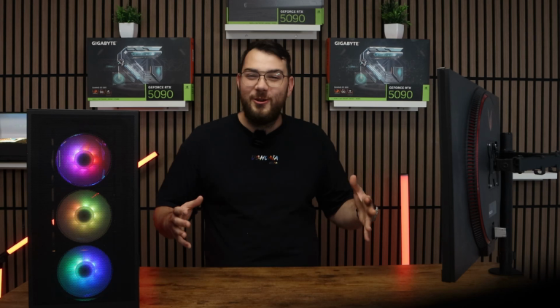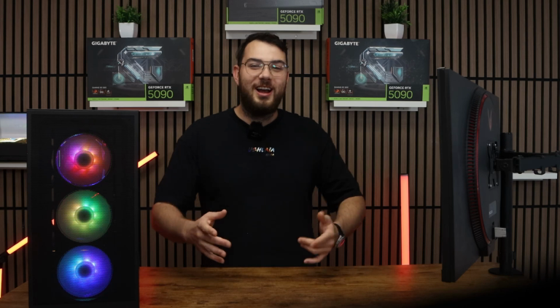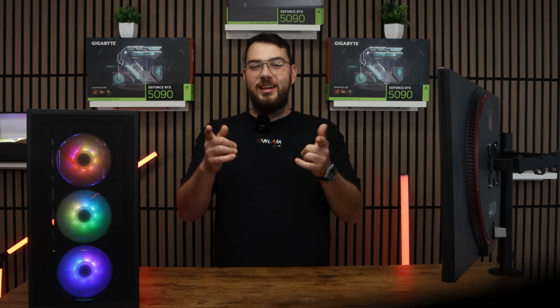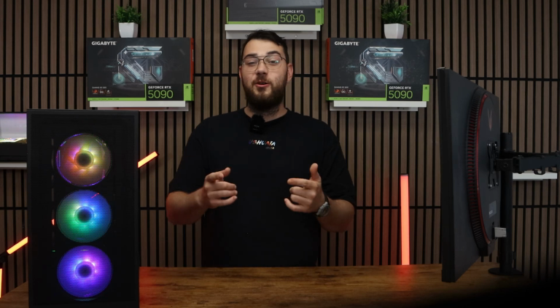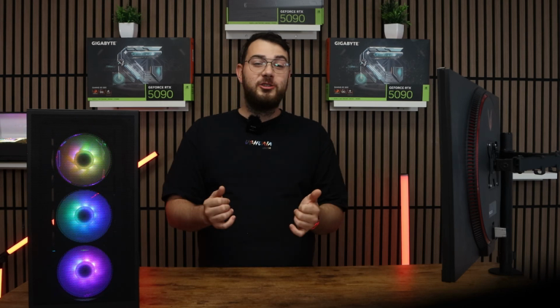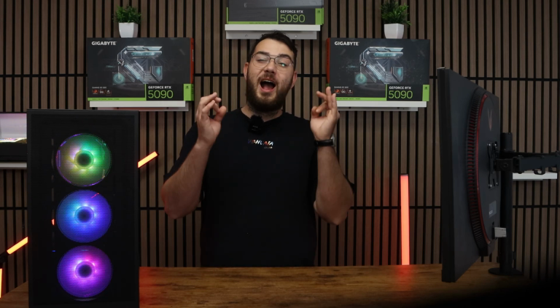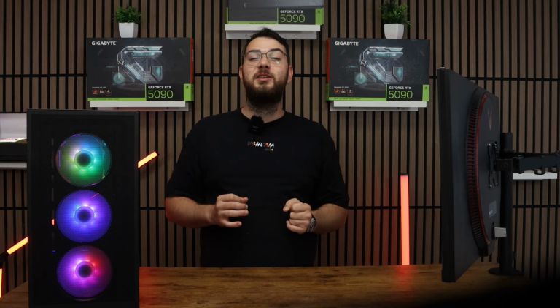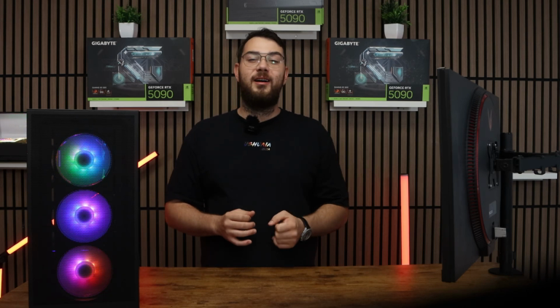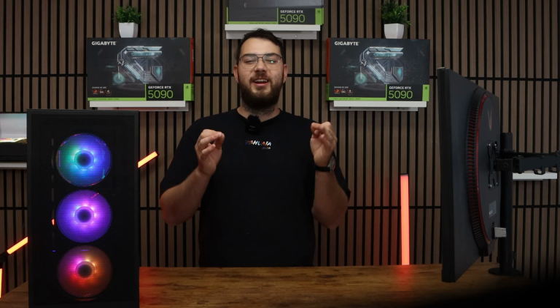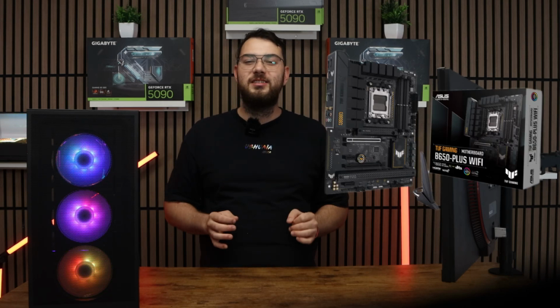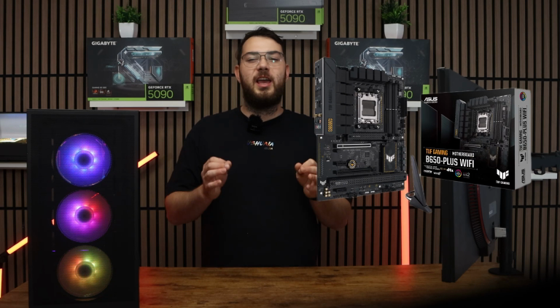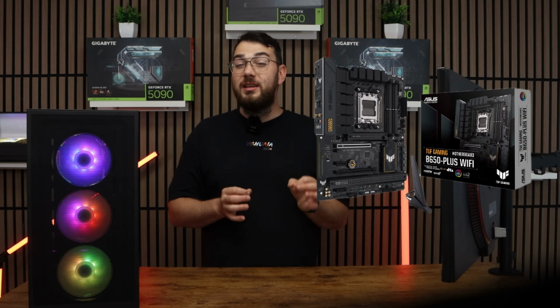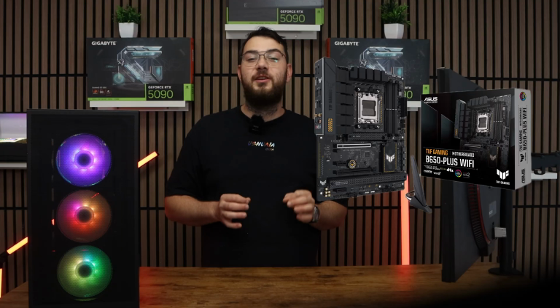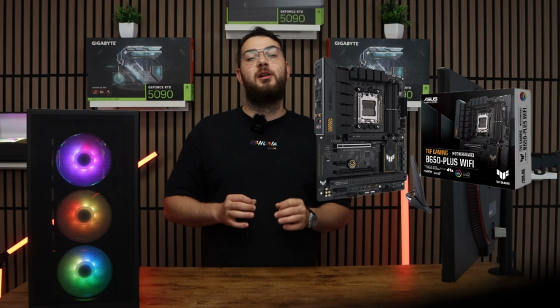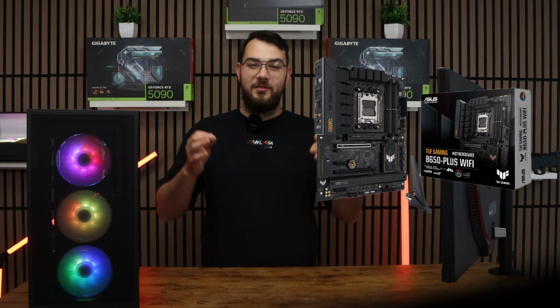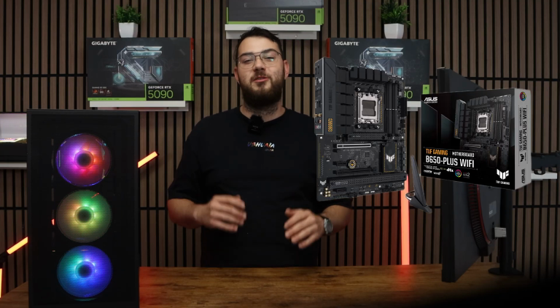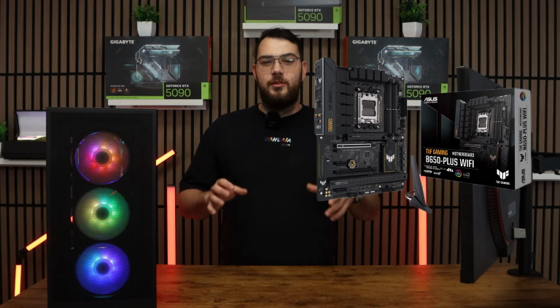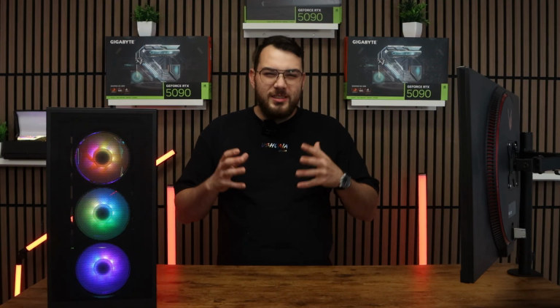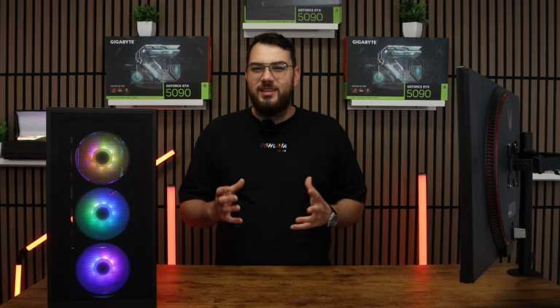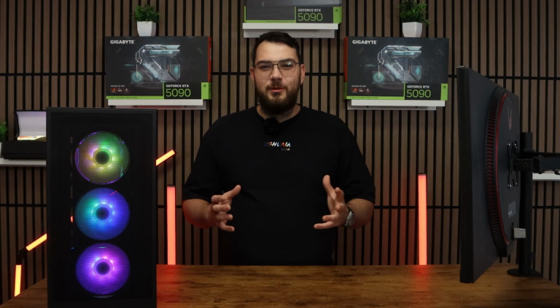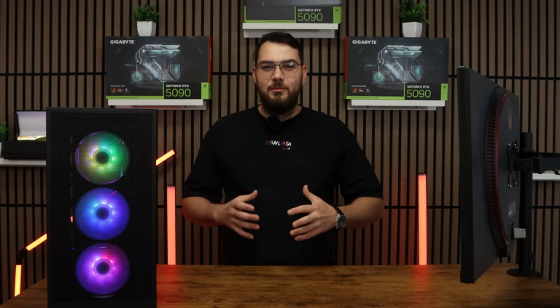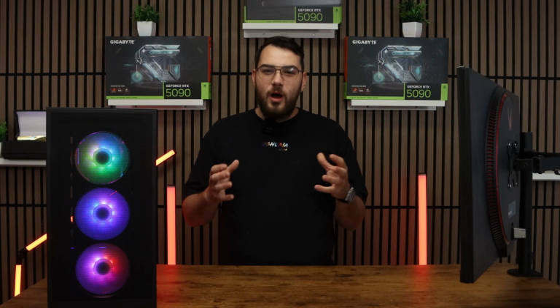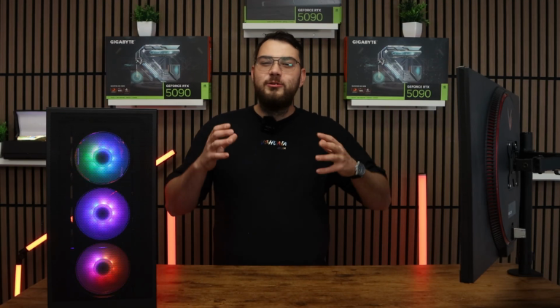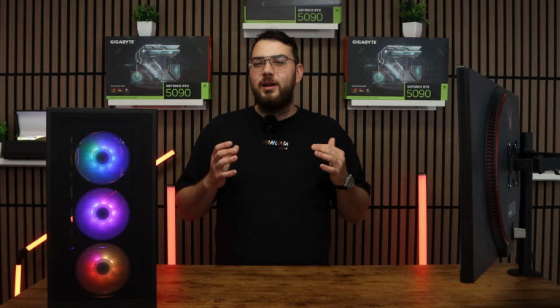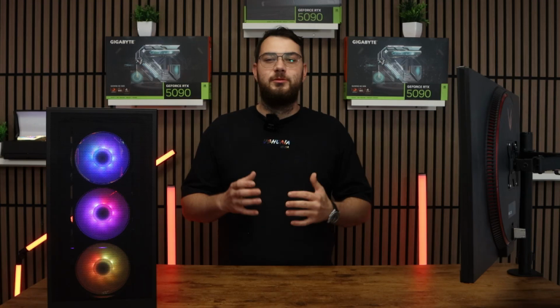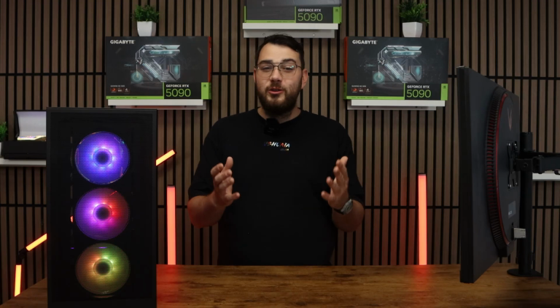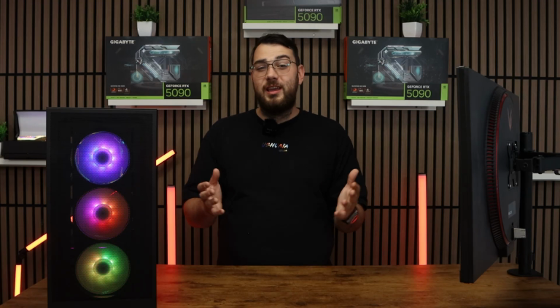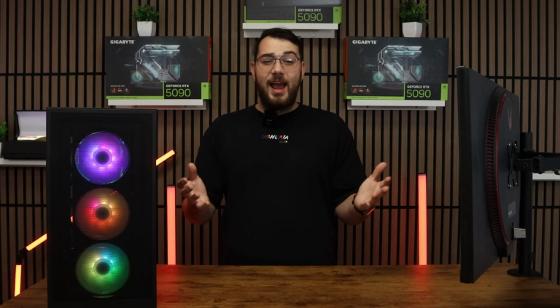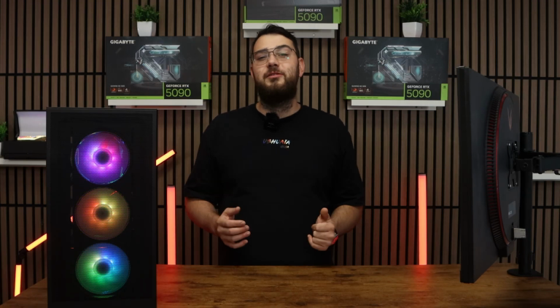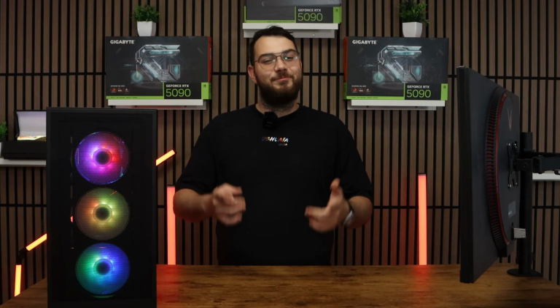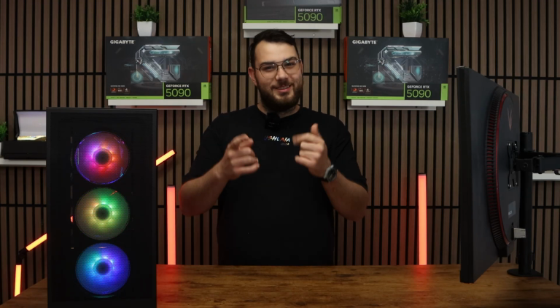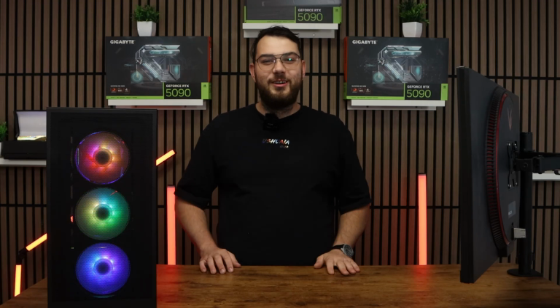What's going on guys? In today's video, I'm going to show you how to update the BIOS on your Asus TUF Gaming B650 Plus Wi-Fi motherboard. This process might sound intimidating, but I'll walk you through step by step so you can do it safely and confidently. Let's get started.